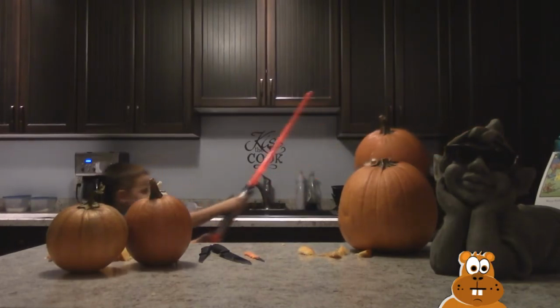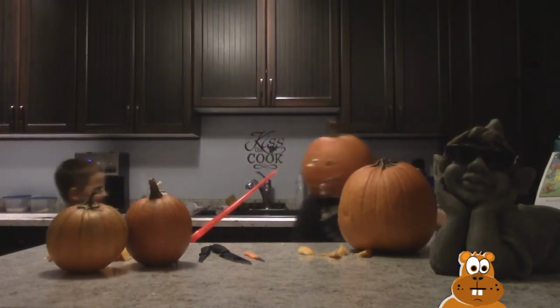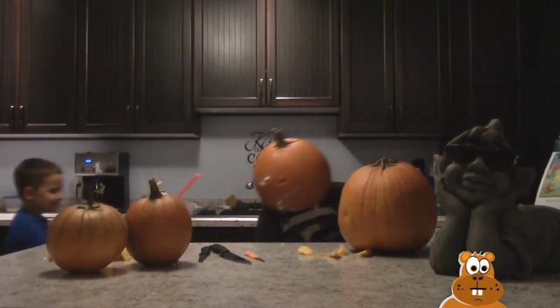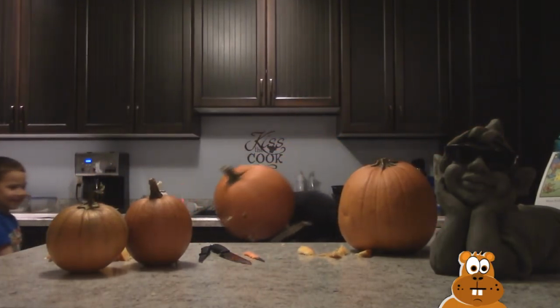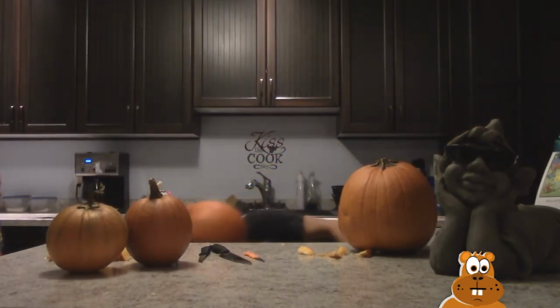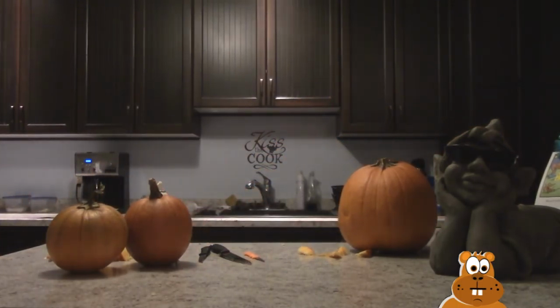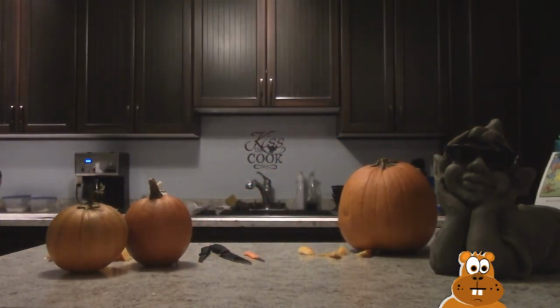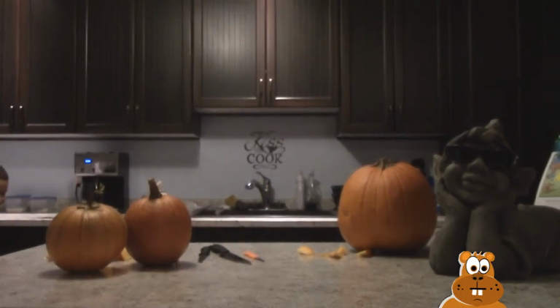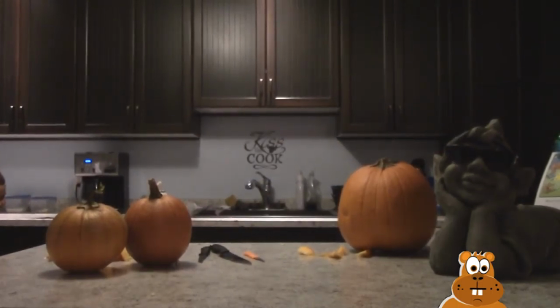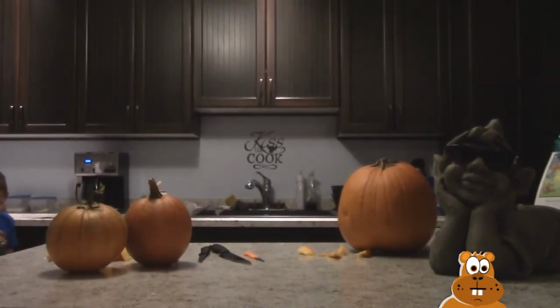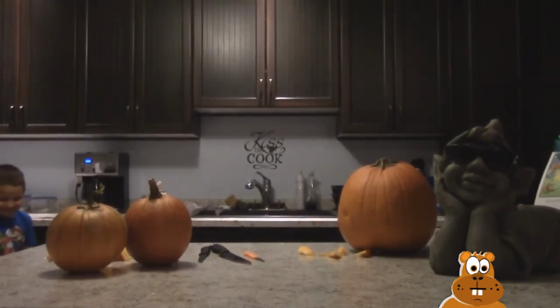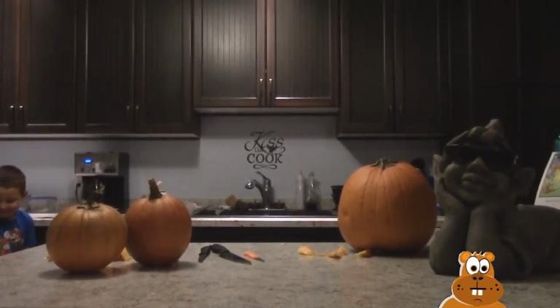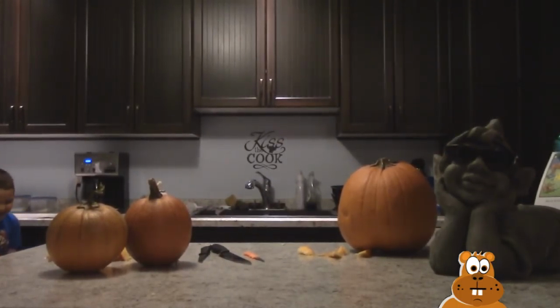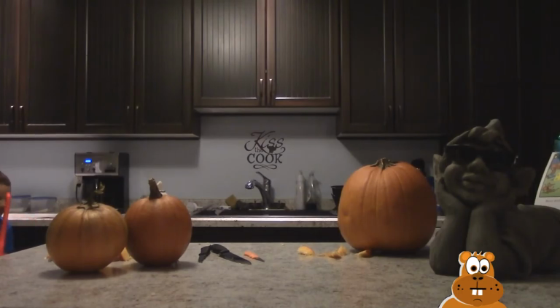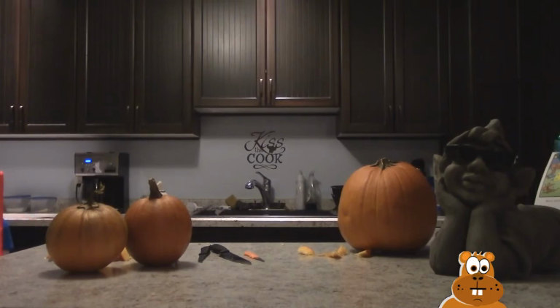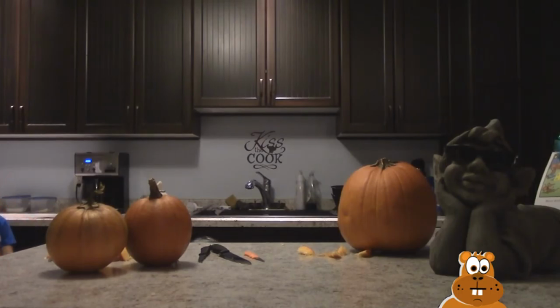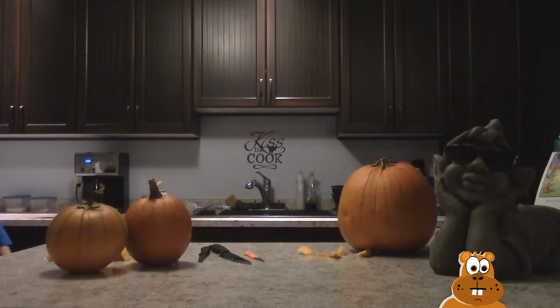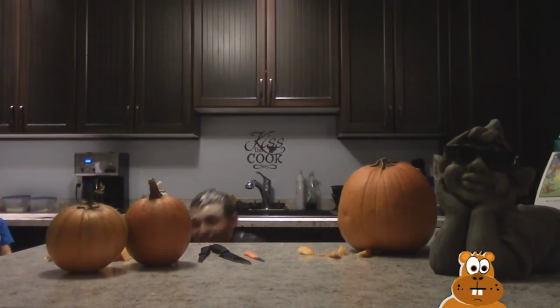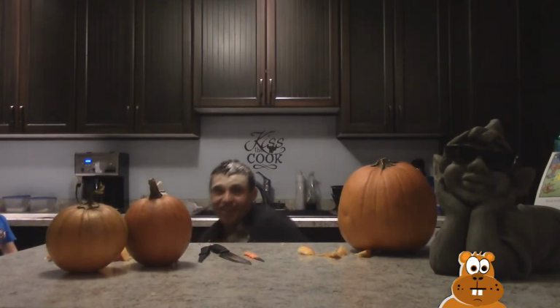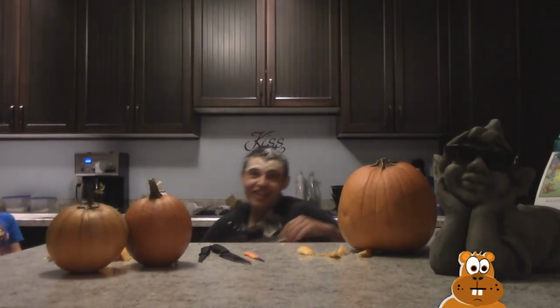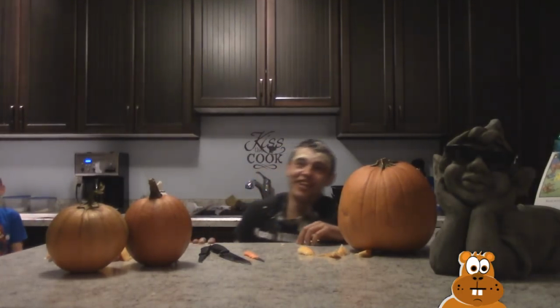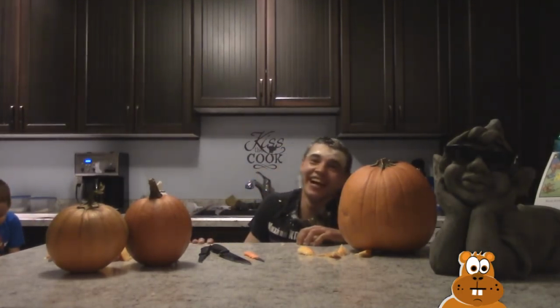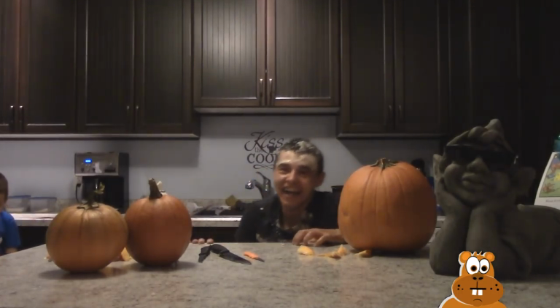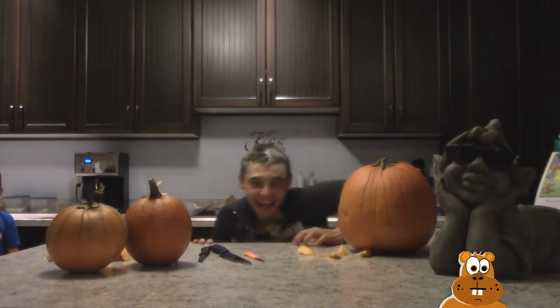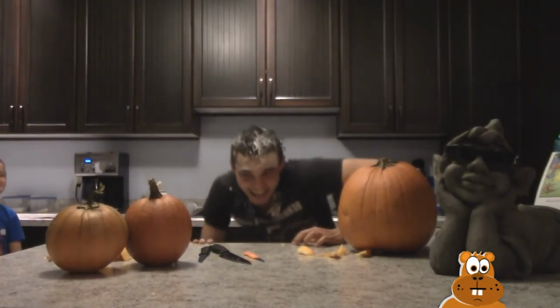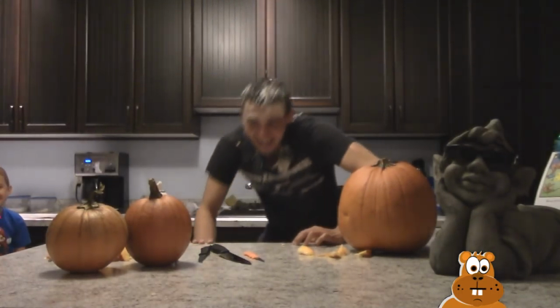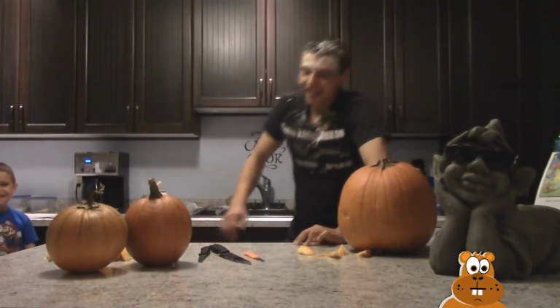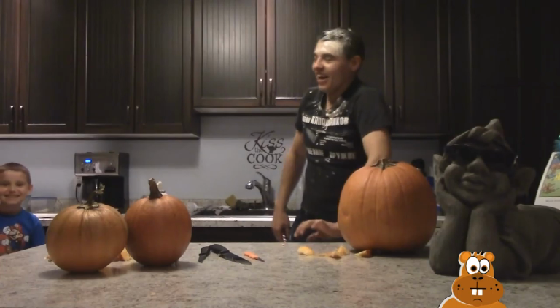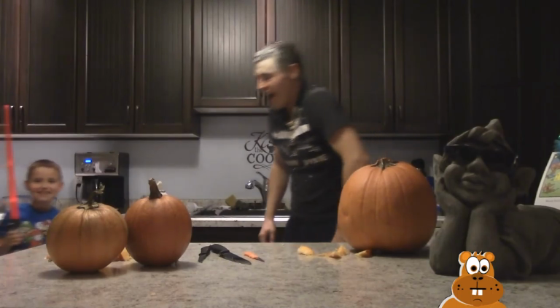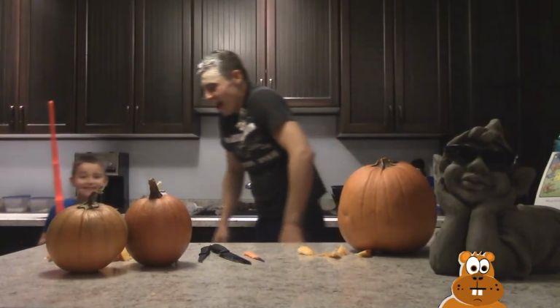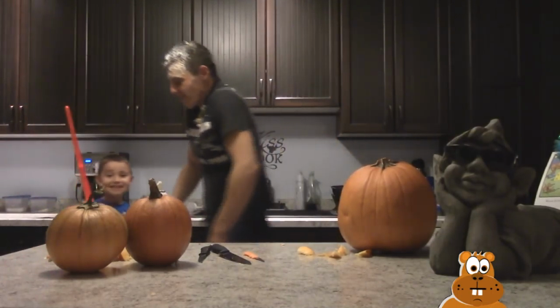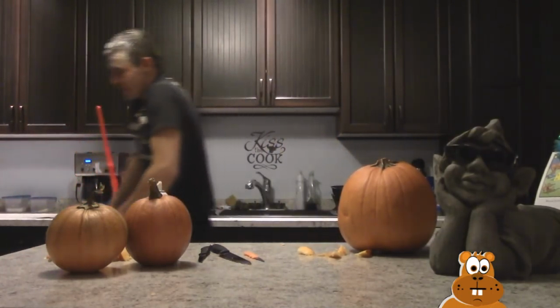Oh, how did that happen with the head? Oh man, I knew I had to clean up — I'm dirty!